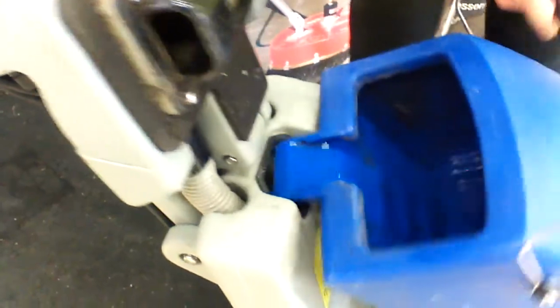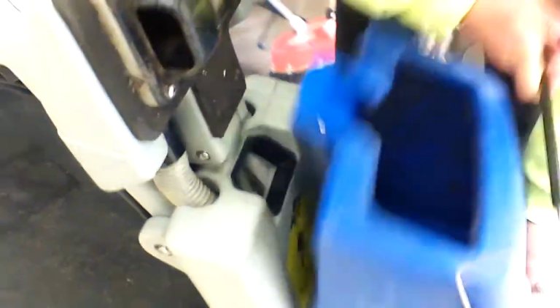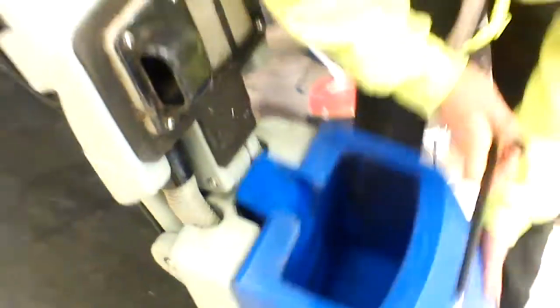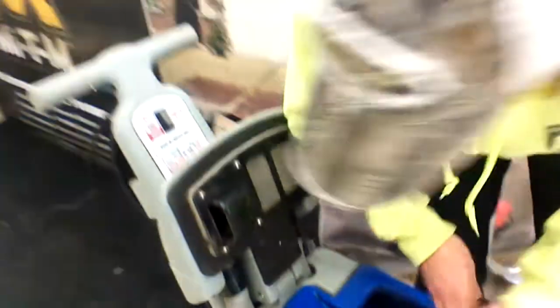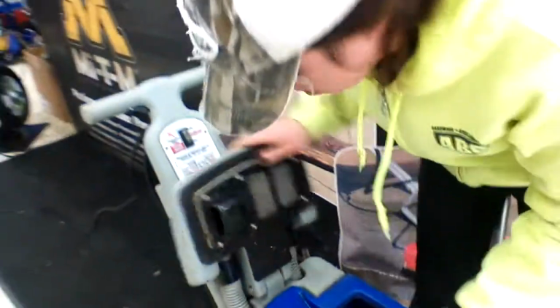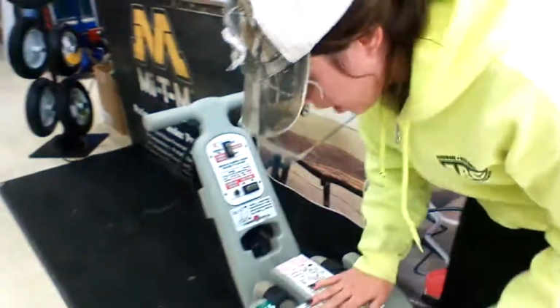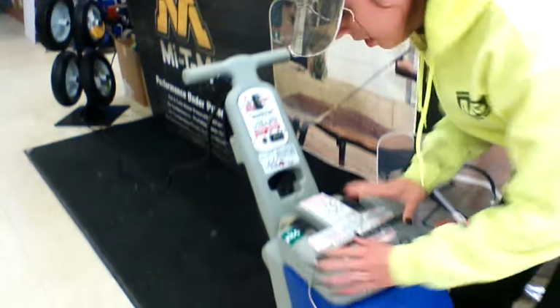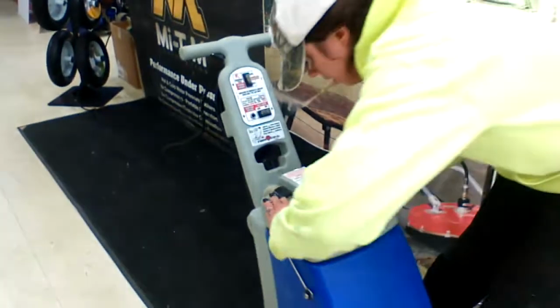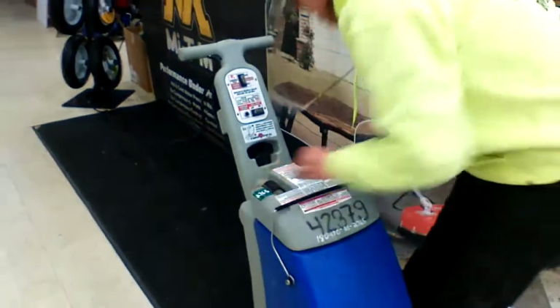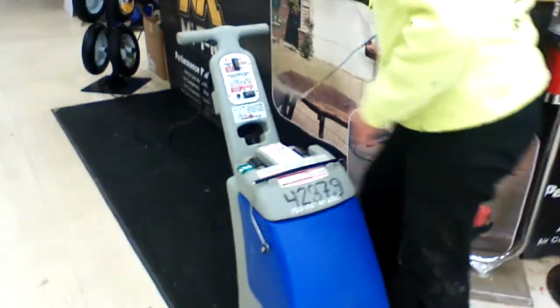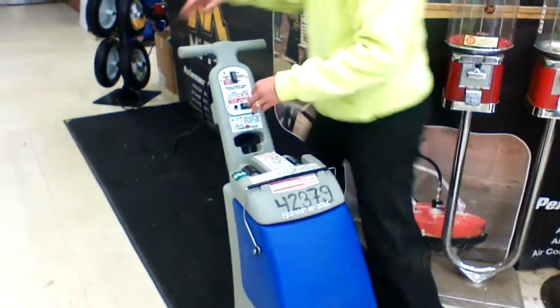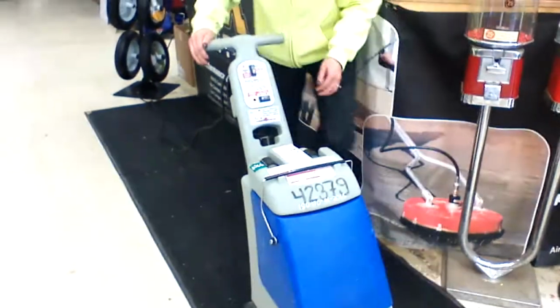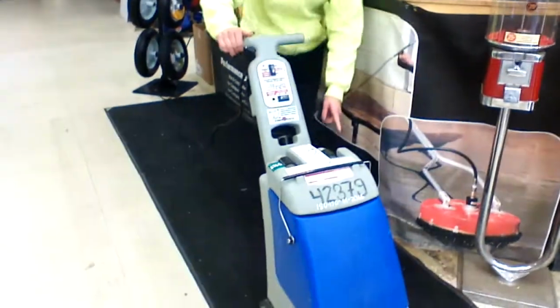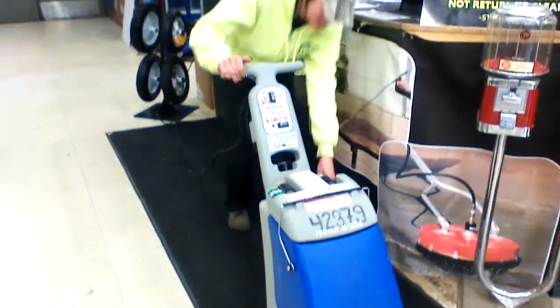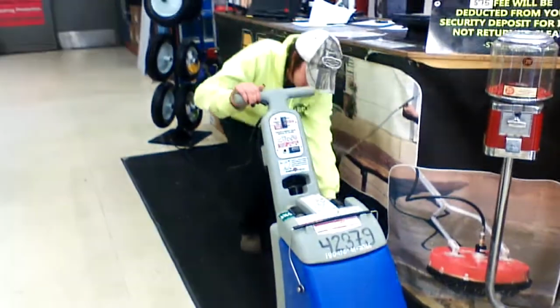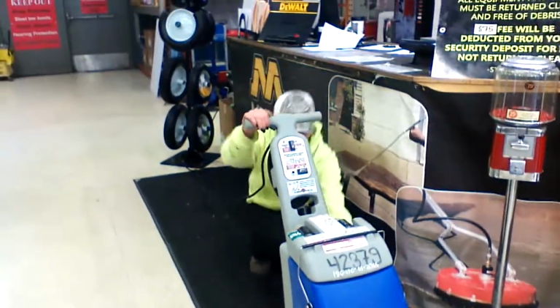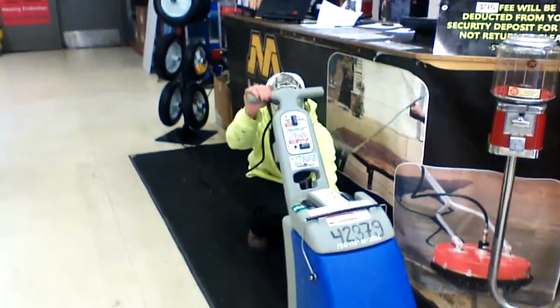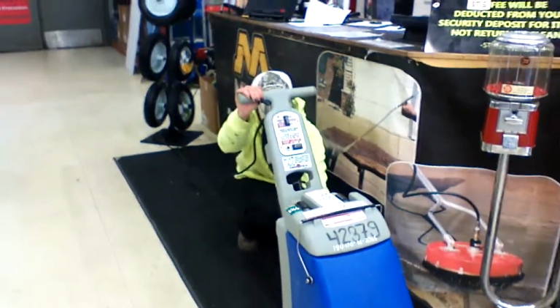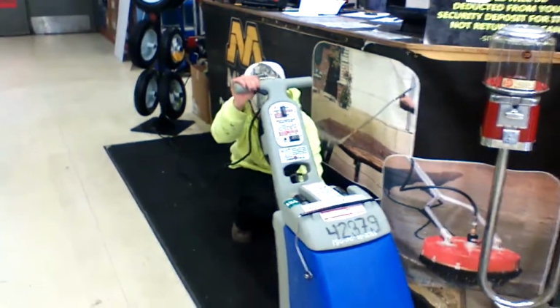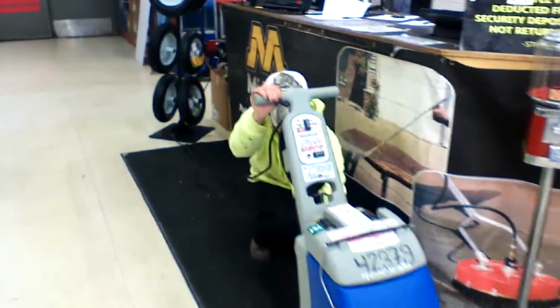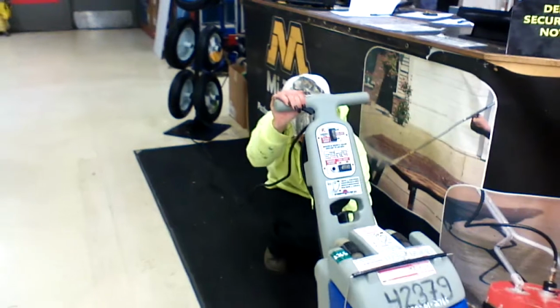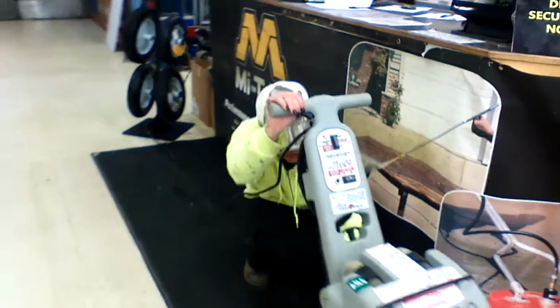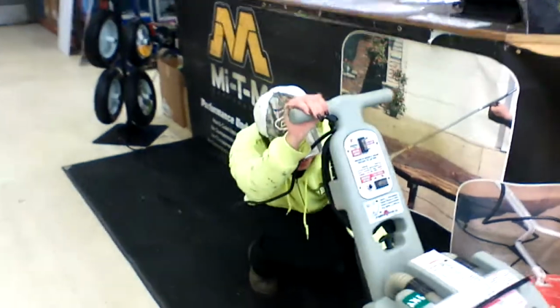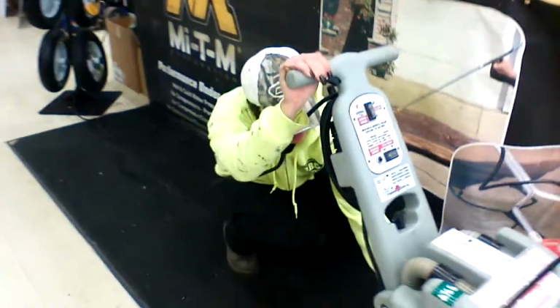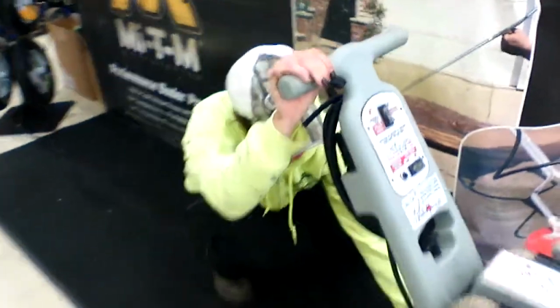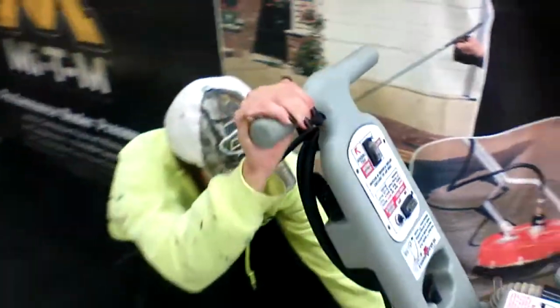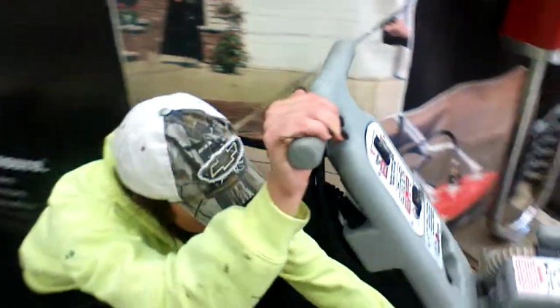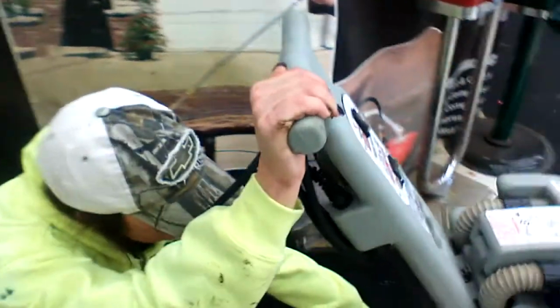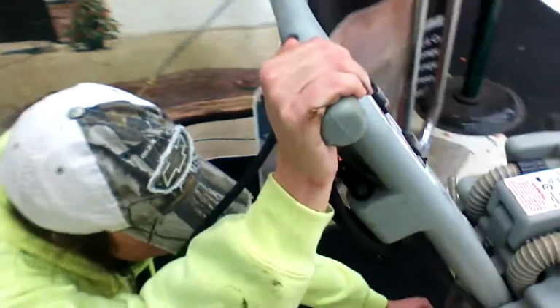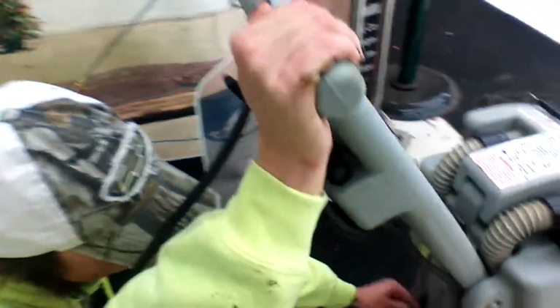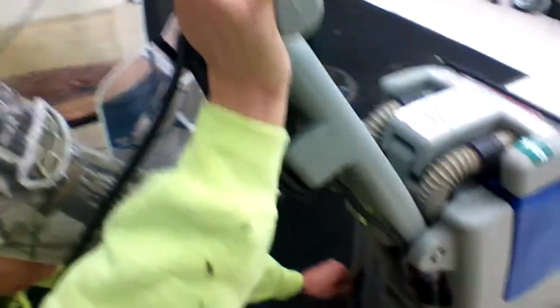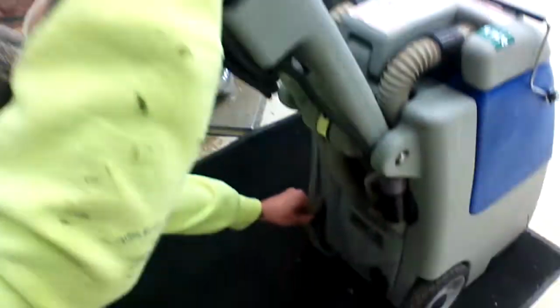Then you're going to pop this back on, lock this in, and then you'll be able to see back here how much water you have in this machine. This is going to let you know that it's got water in the bottle.